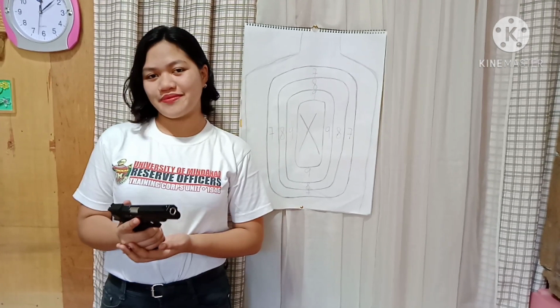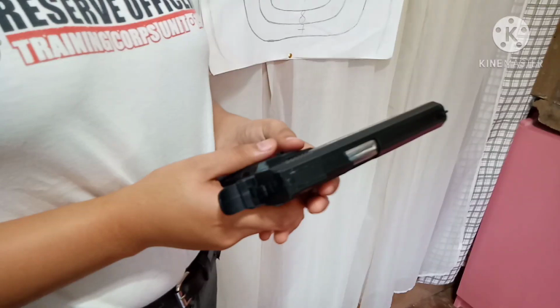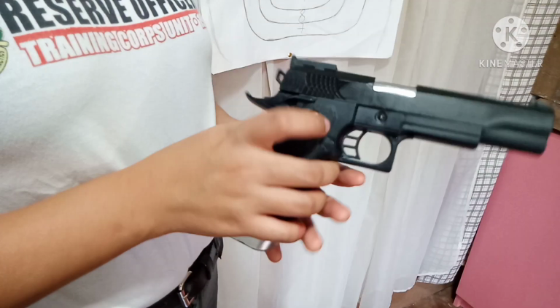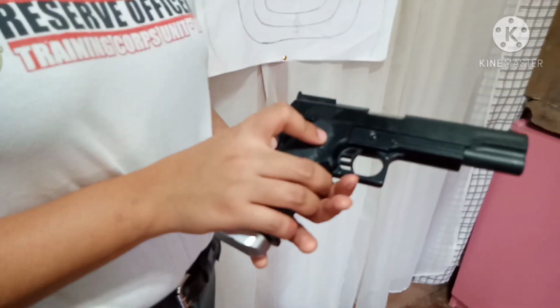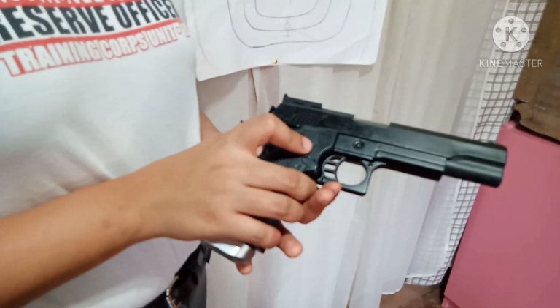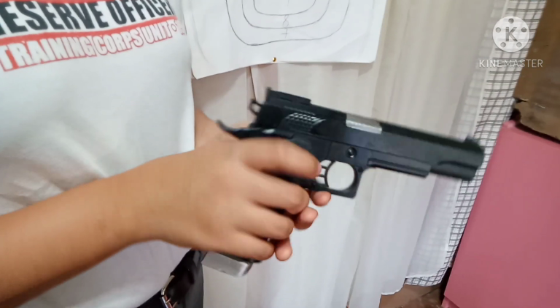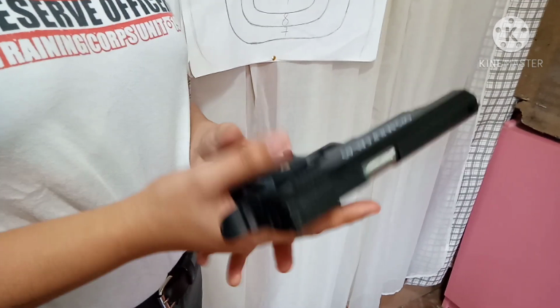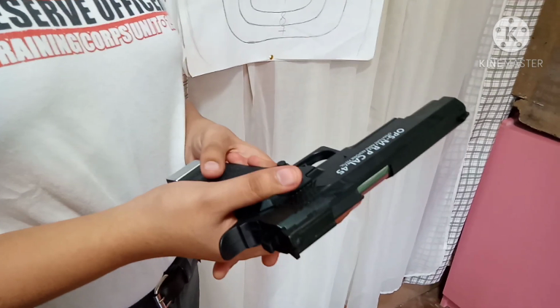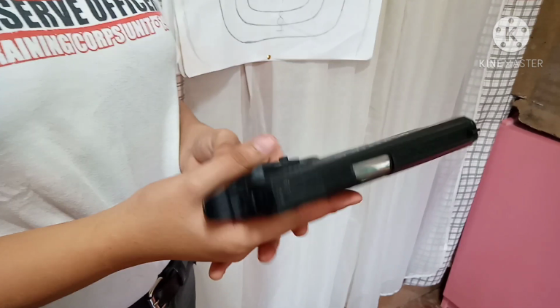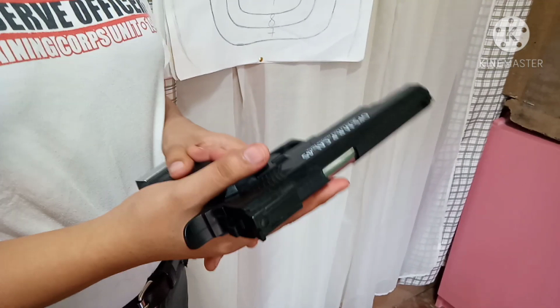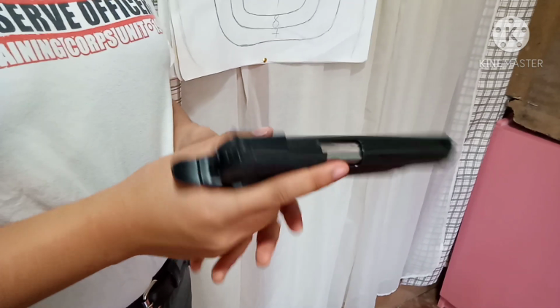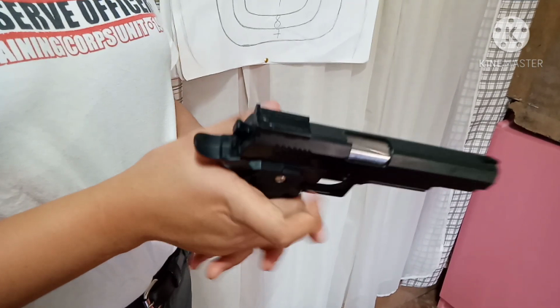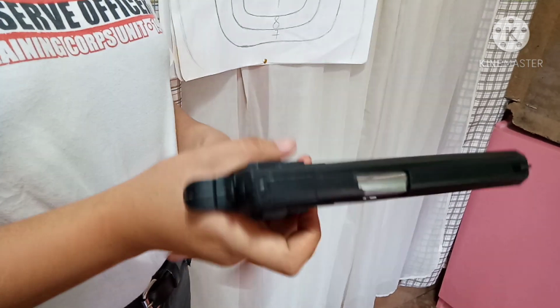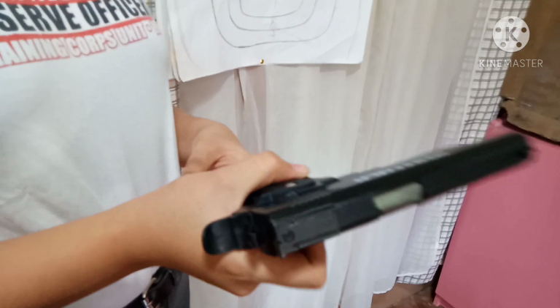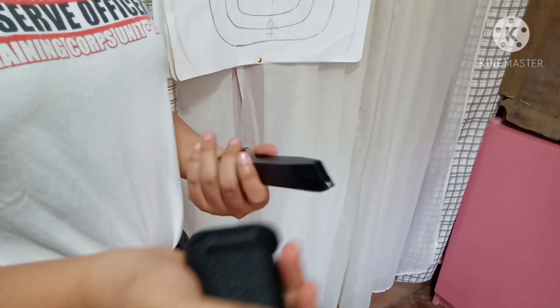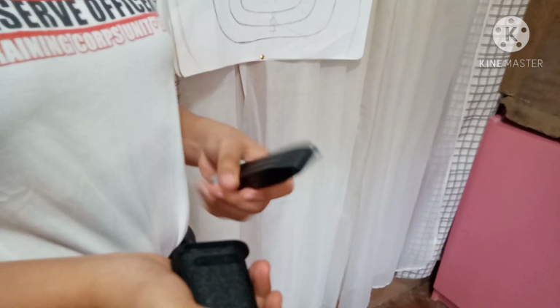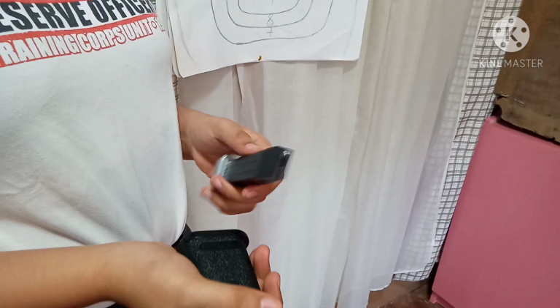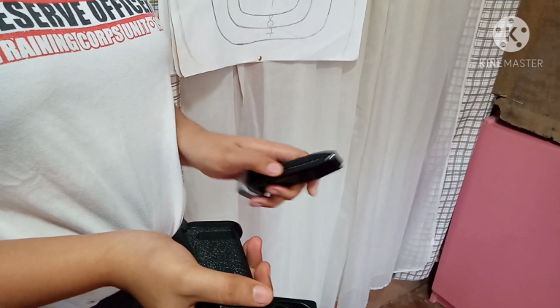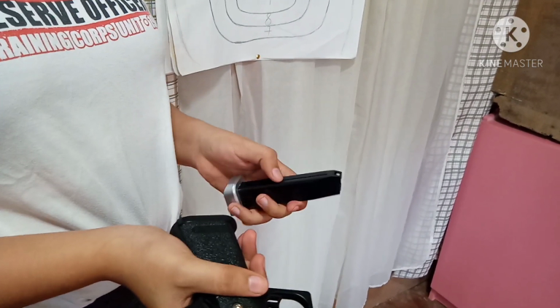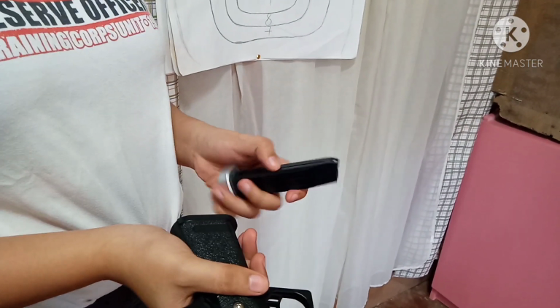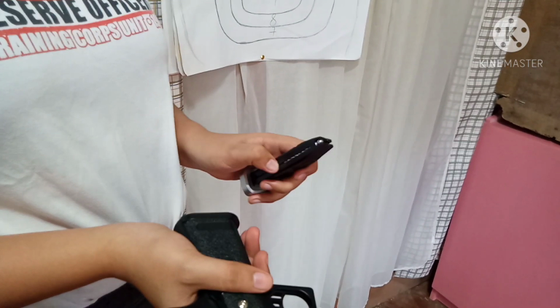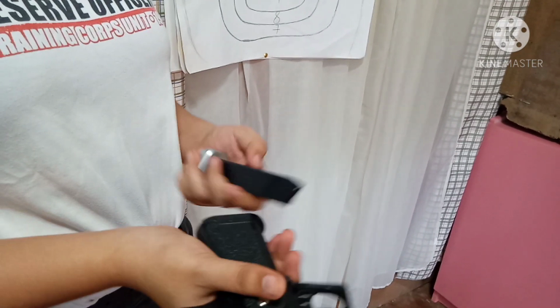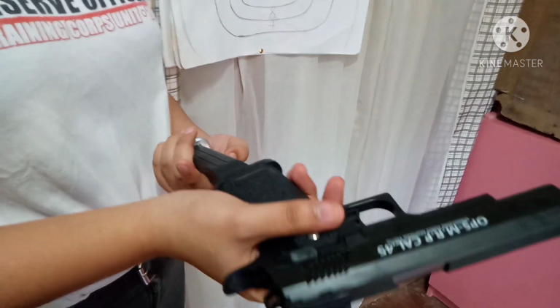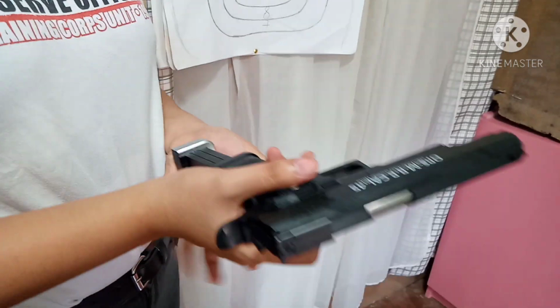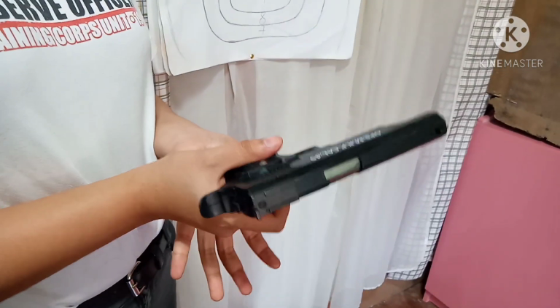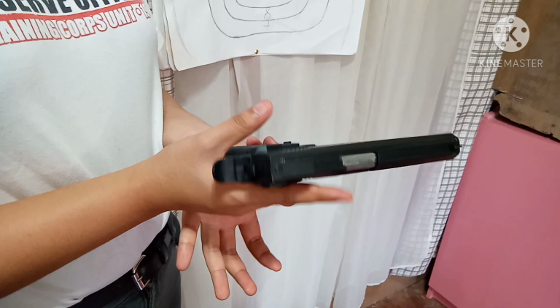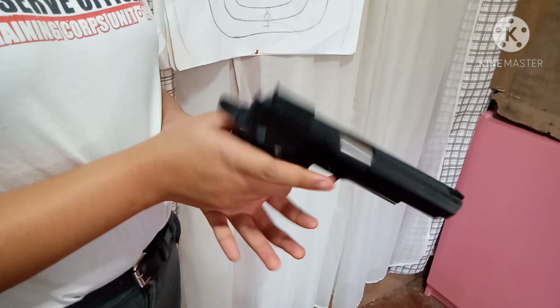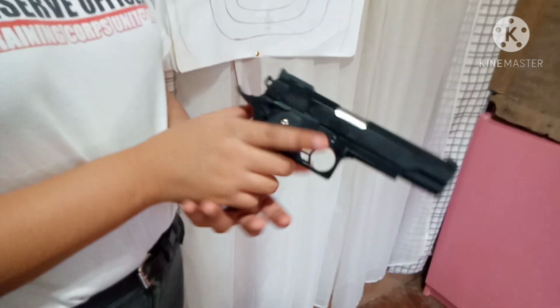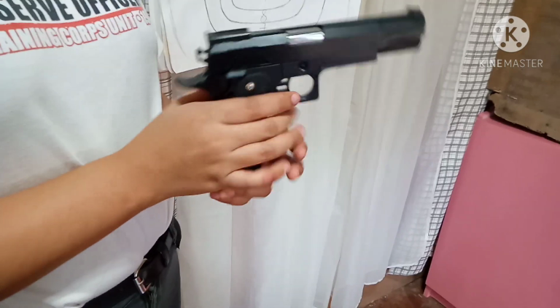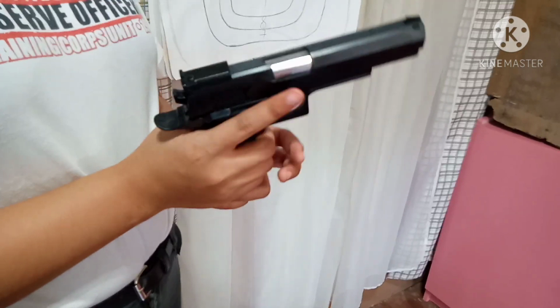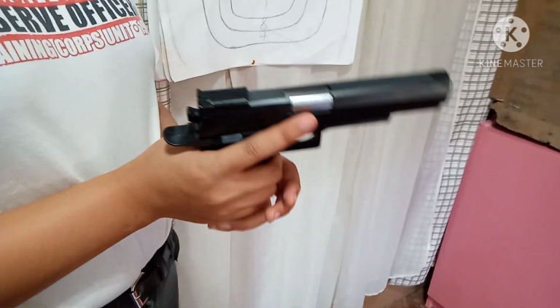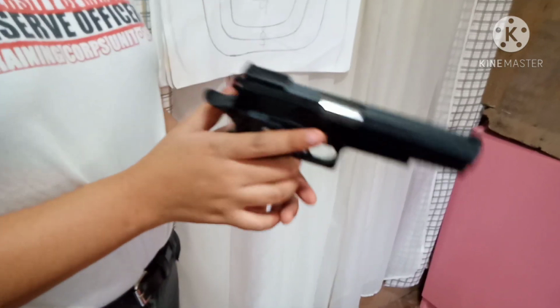I have my equipment here. This is my pistol, or my pellet gun. I have my magazine as well as my eliminations — my bullets. The proper way of handling a gun starts with making sure the gun is perfectly fit in your hand.